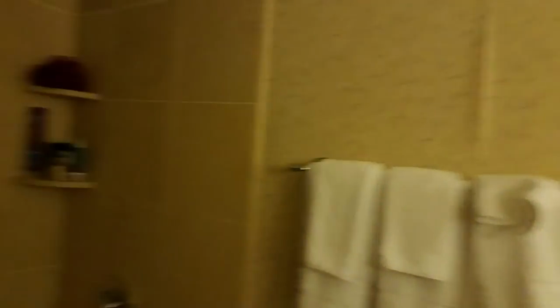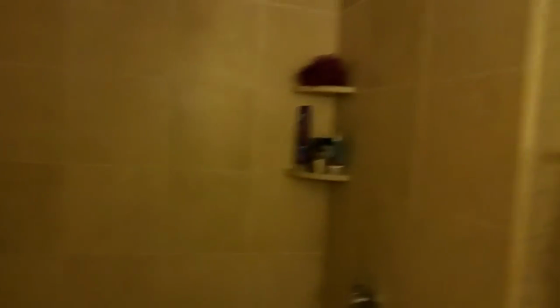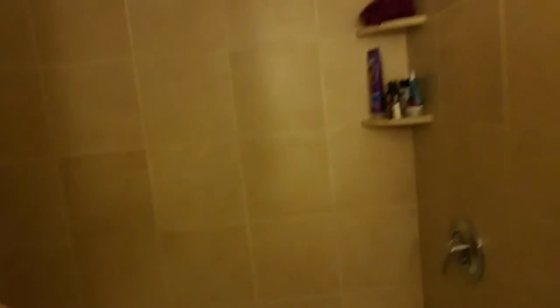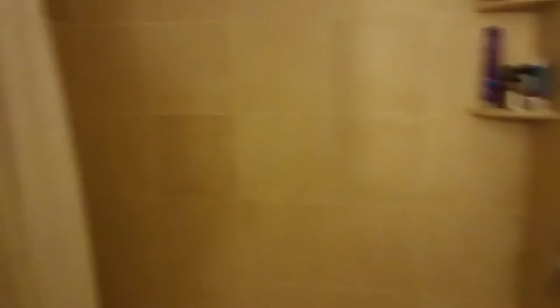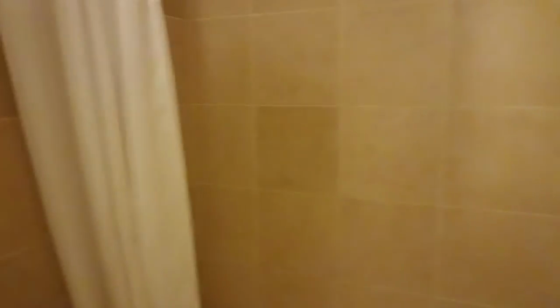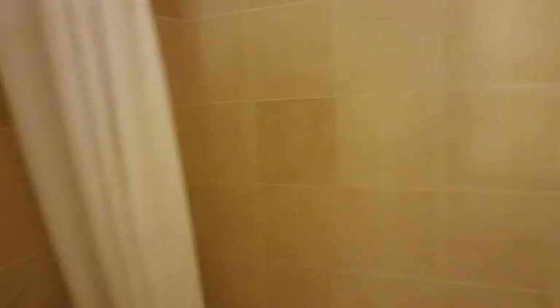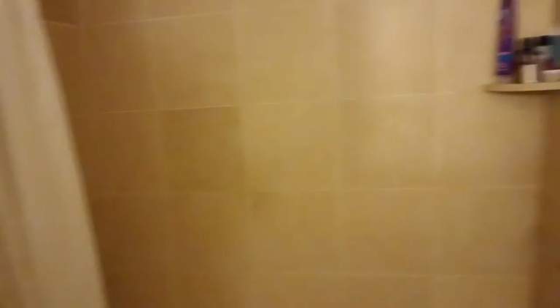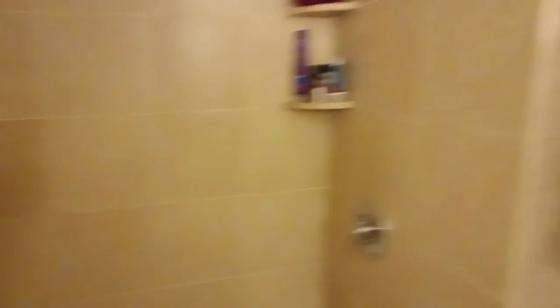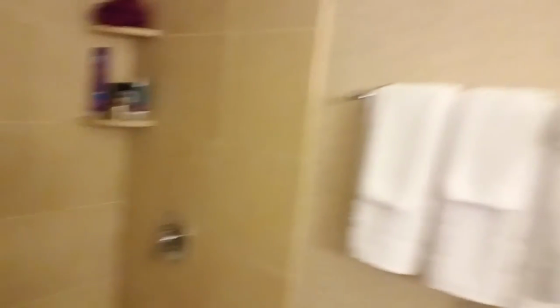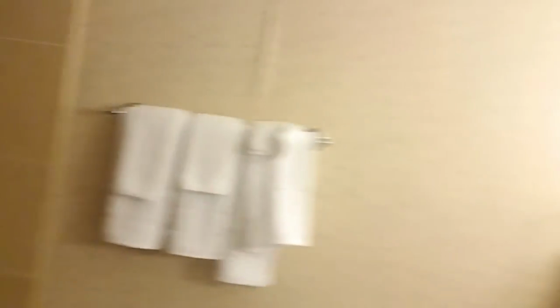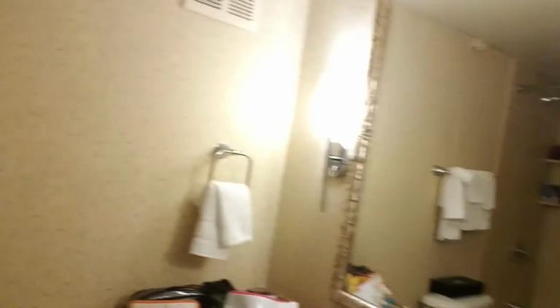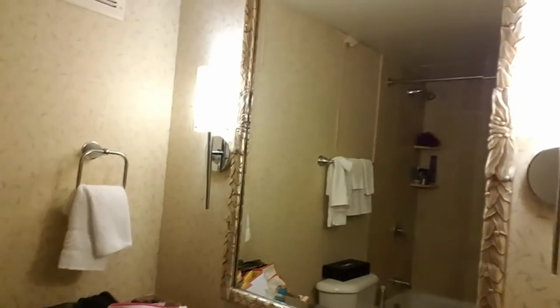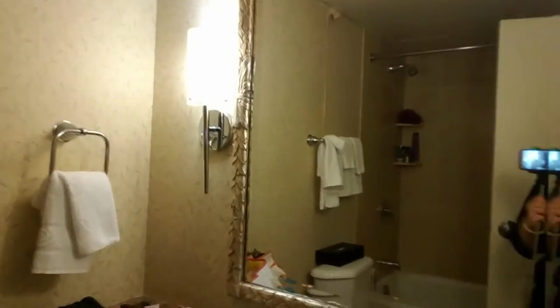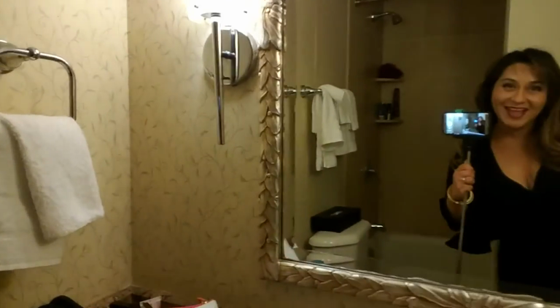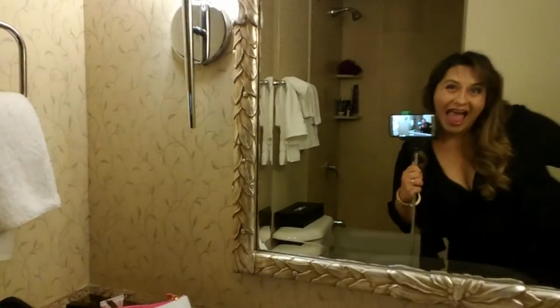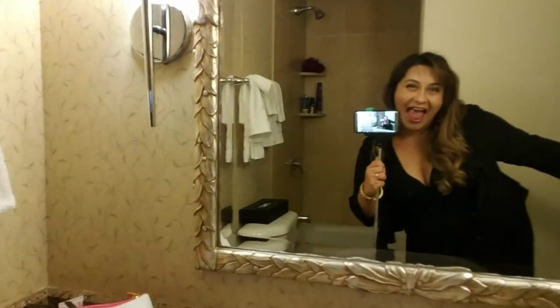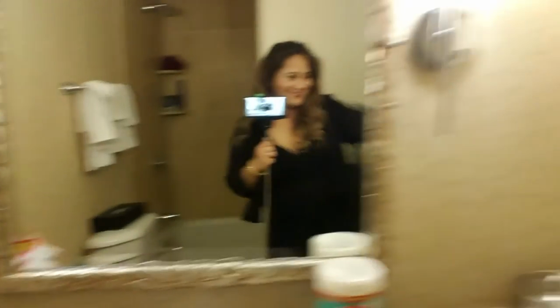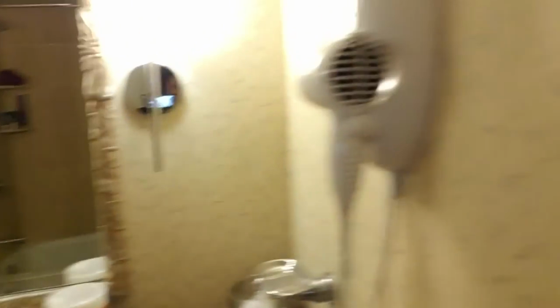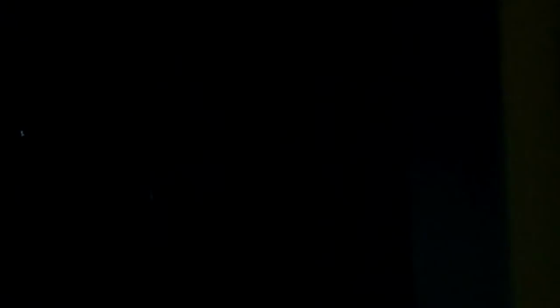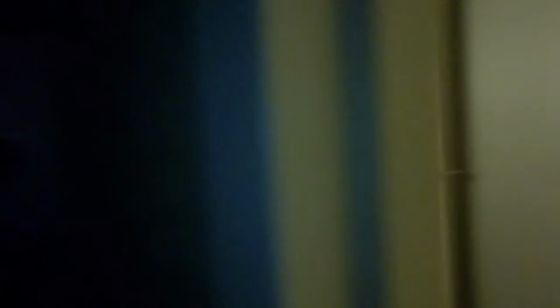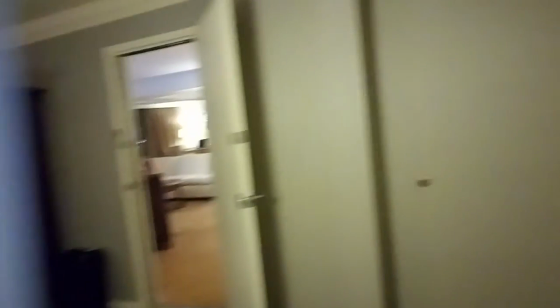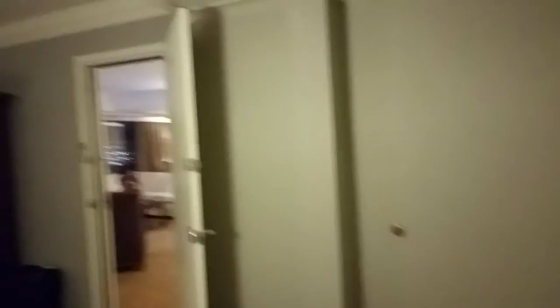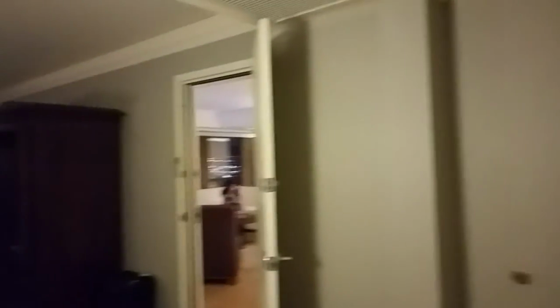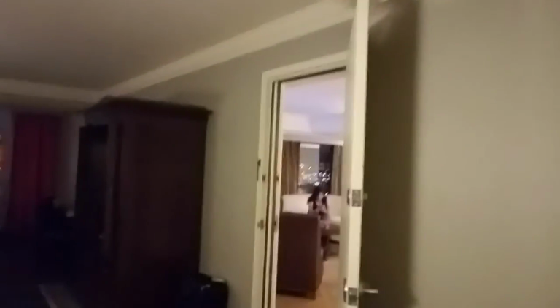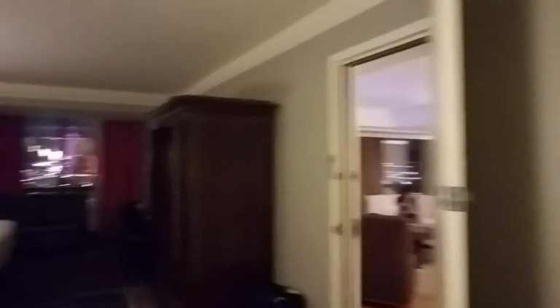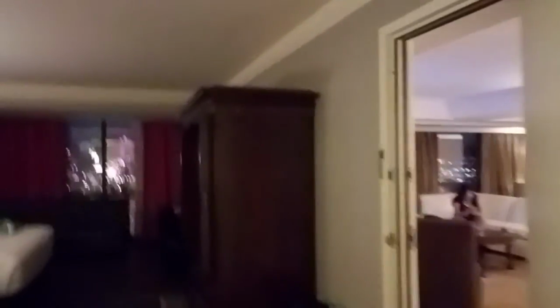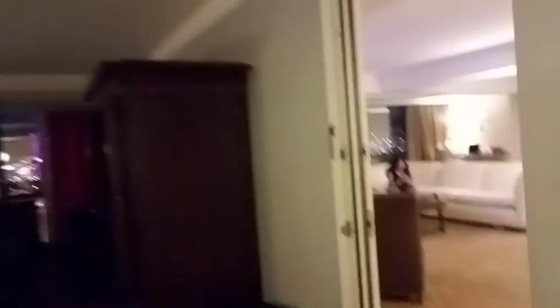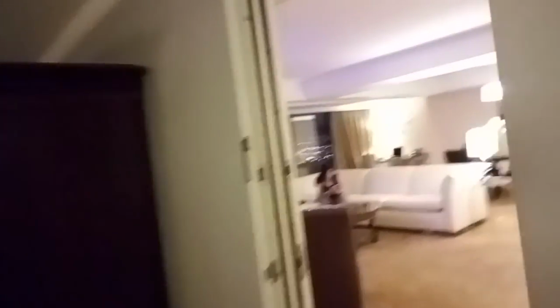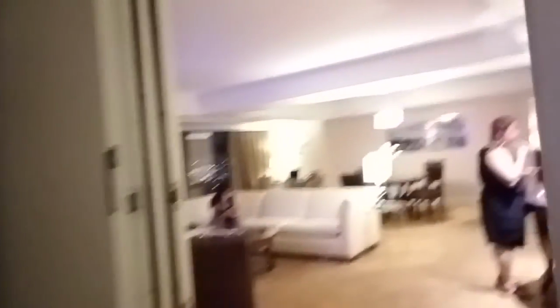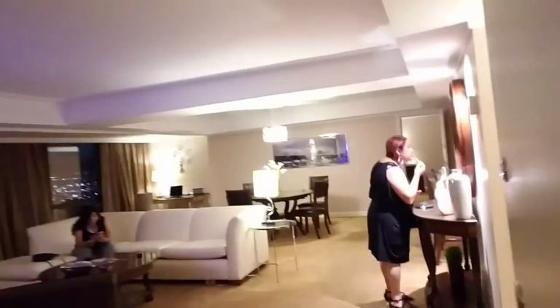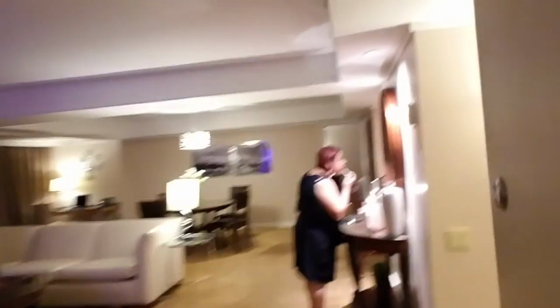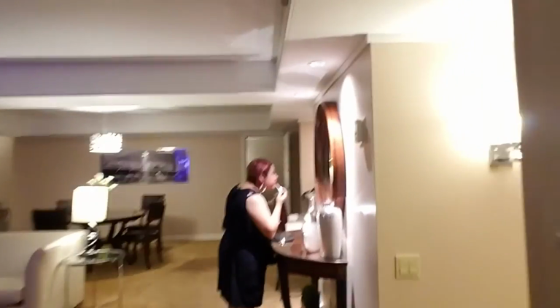I know this is not one of the updated rooms, but screw it — it's still pretty badass. So that's our room, guys. Hasta luego!